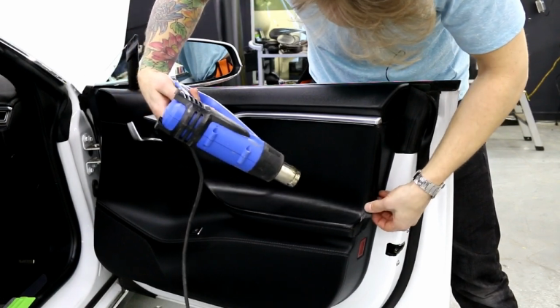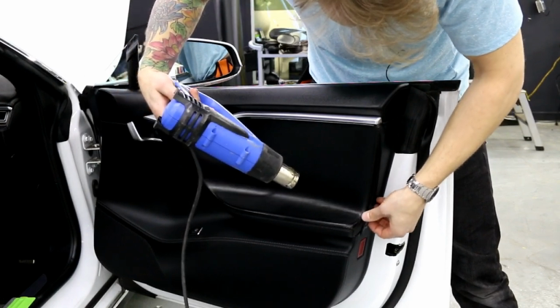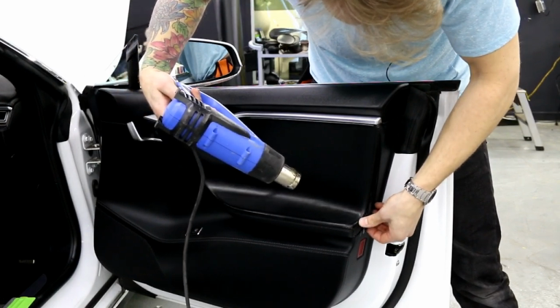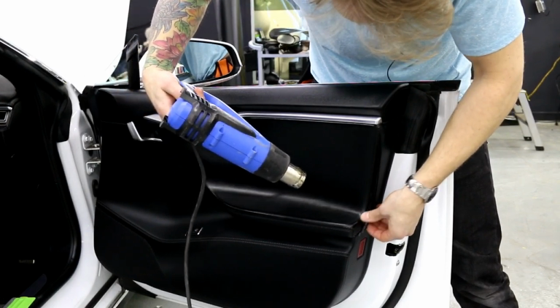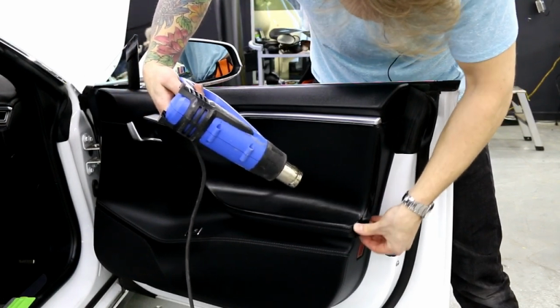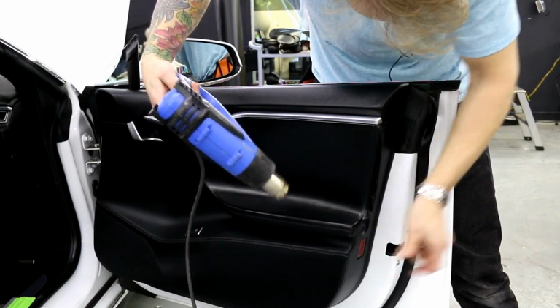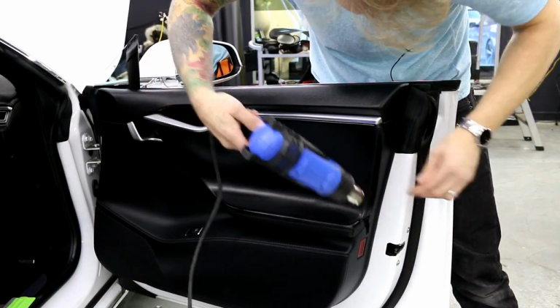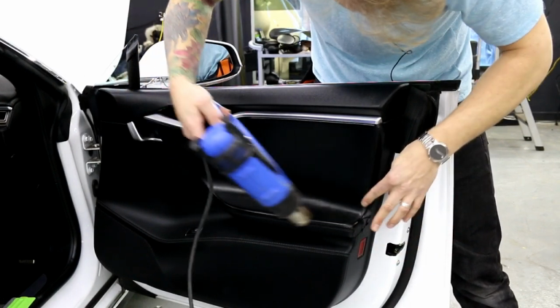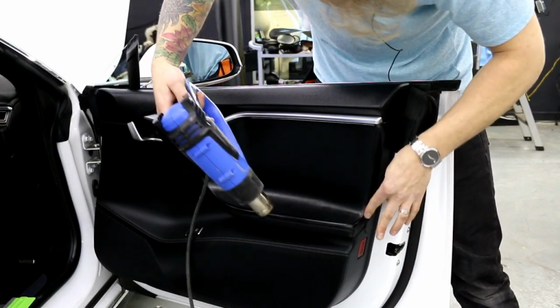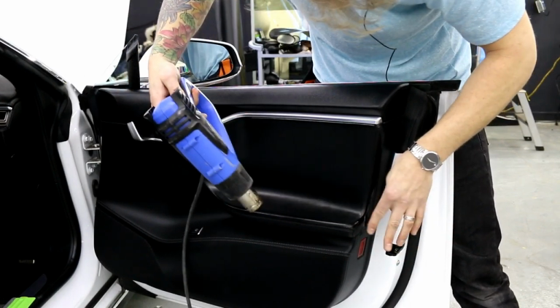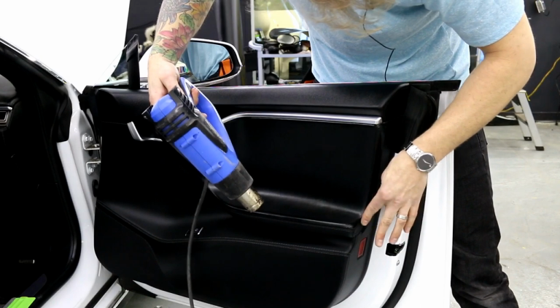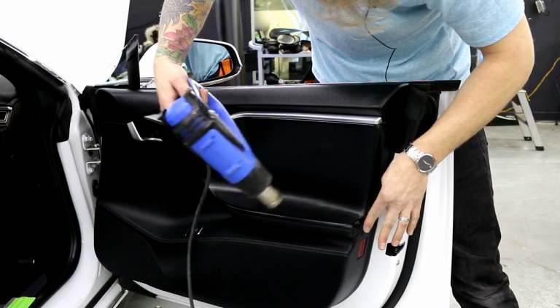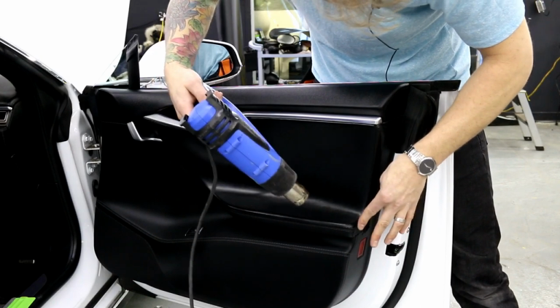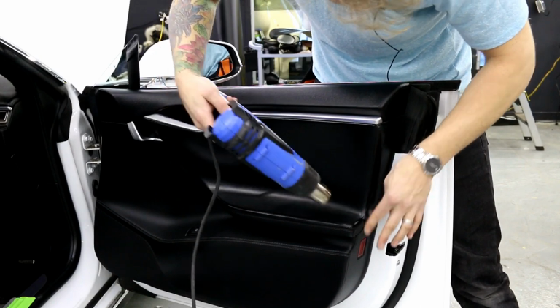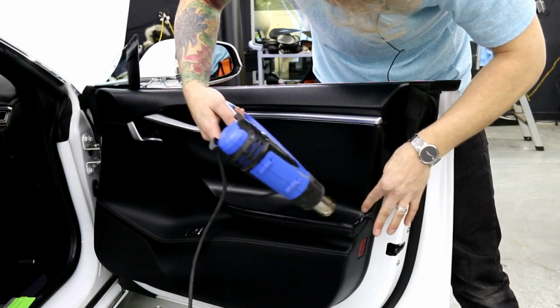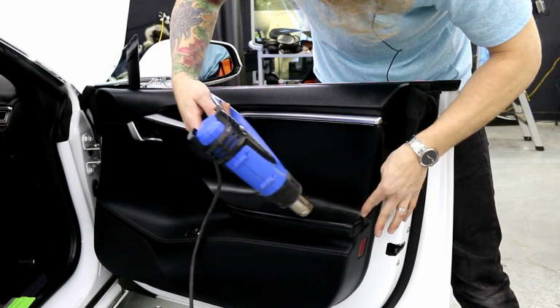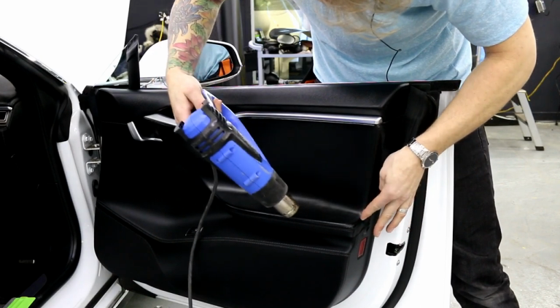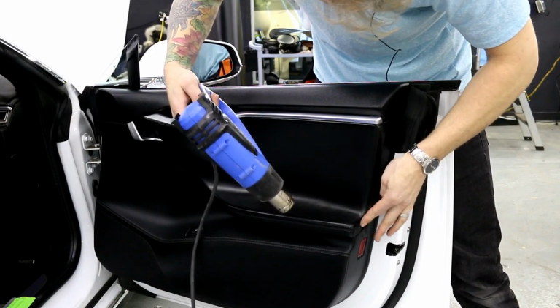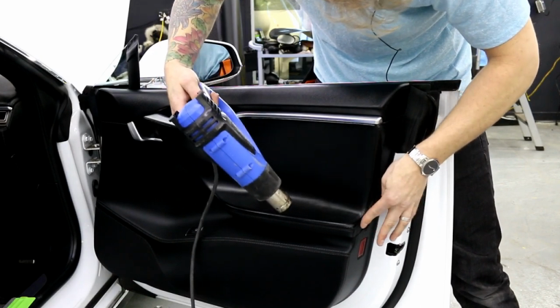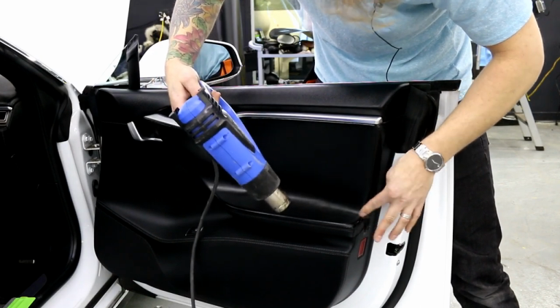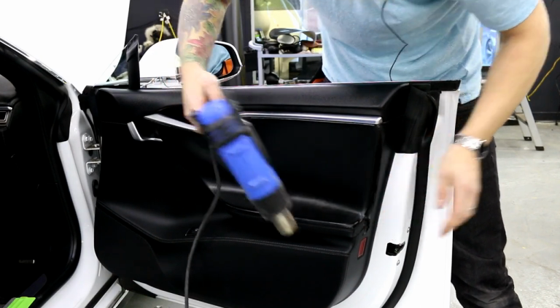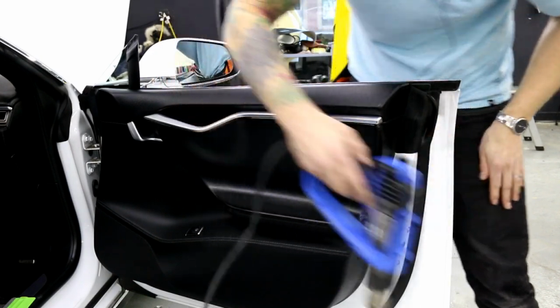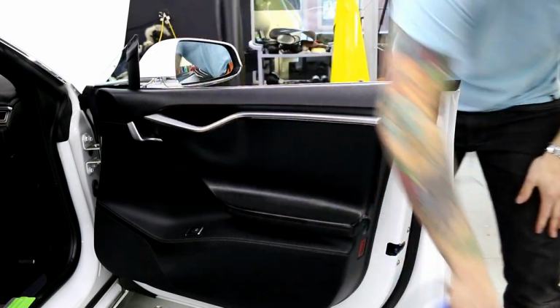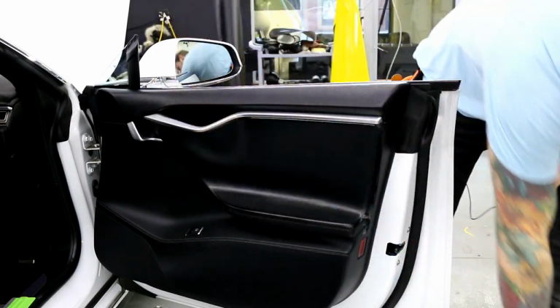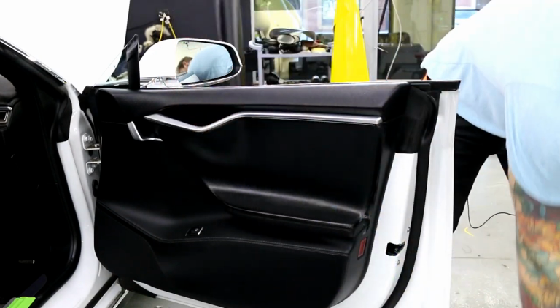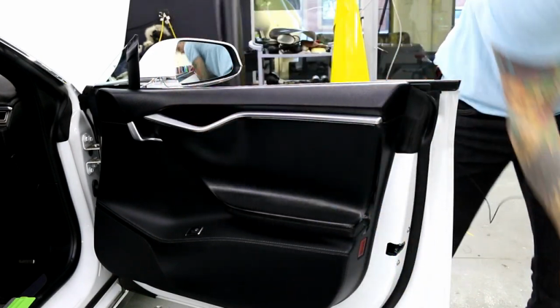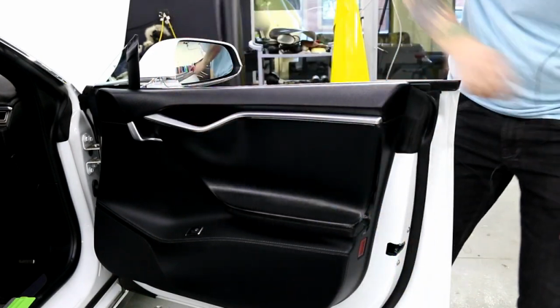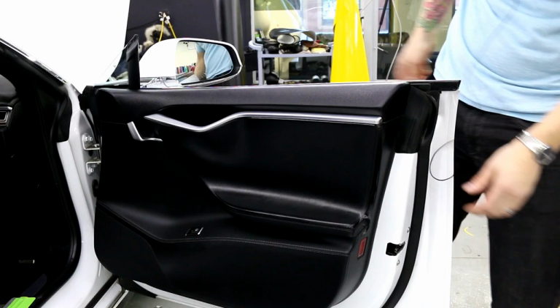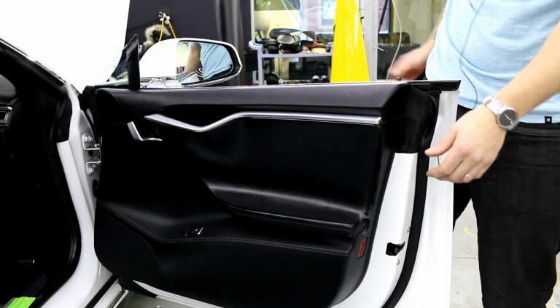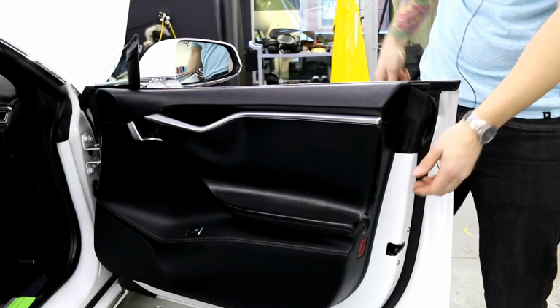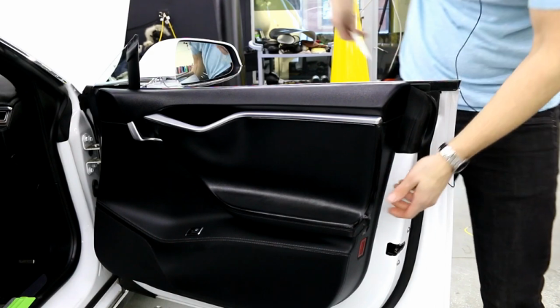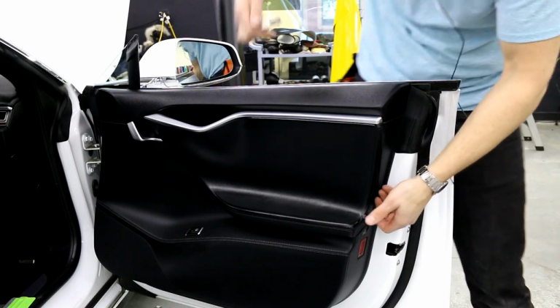You might ask what will happen in the back of the floor in the summertime when the car gets hot. I honestly have no idea — I just think that it's going to be okay since I'm adding a lot of heat right now, so it shouldn't be an issue, but I really don't know.